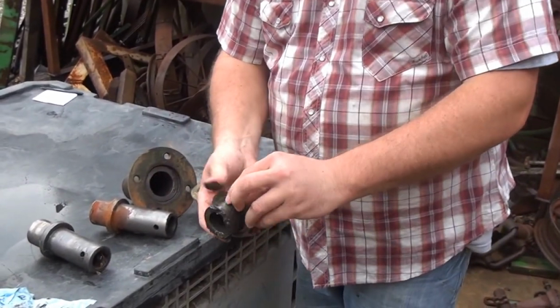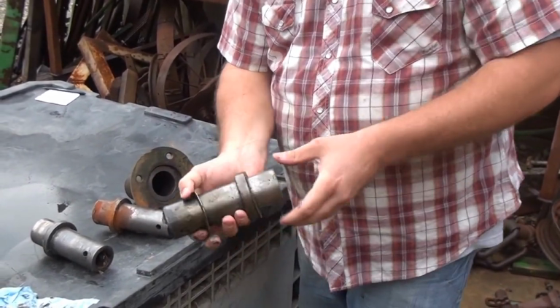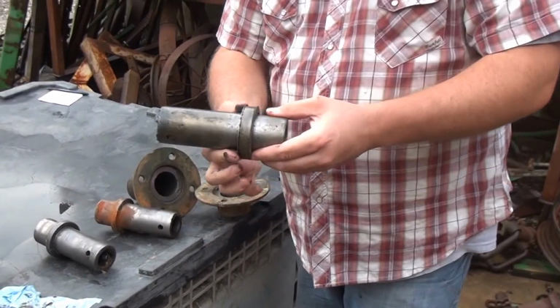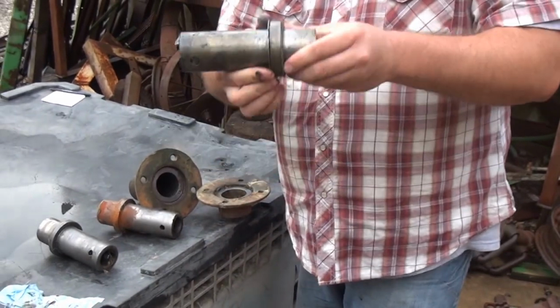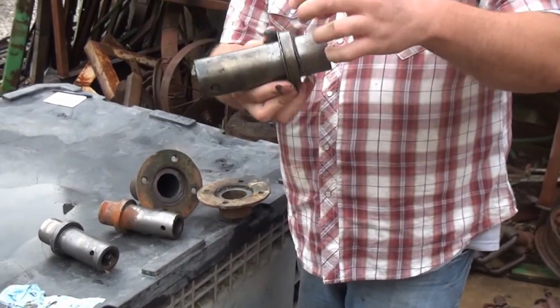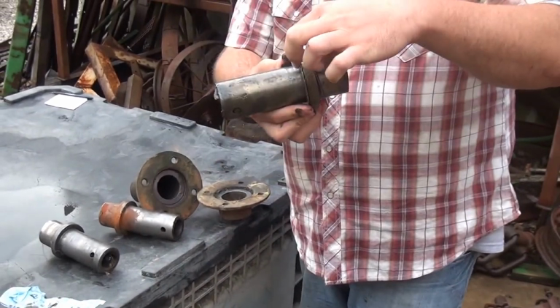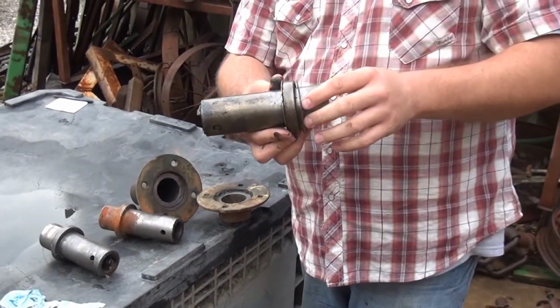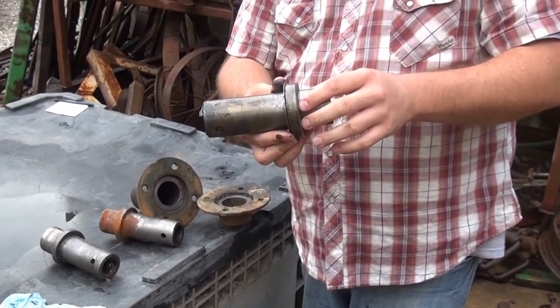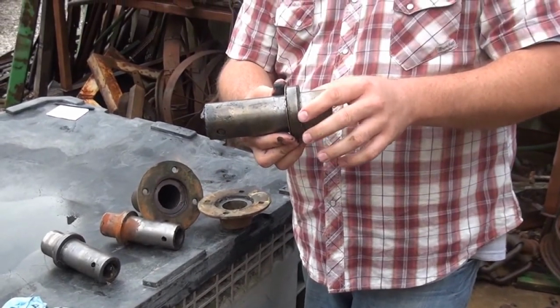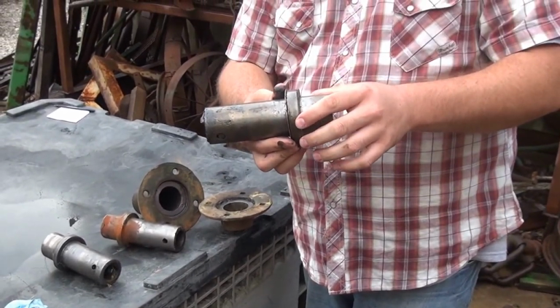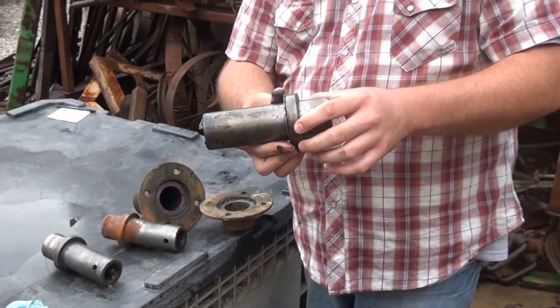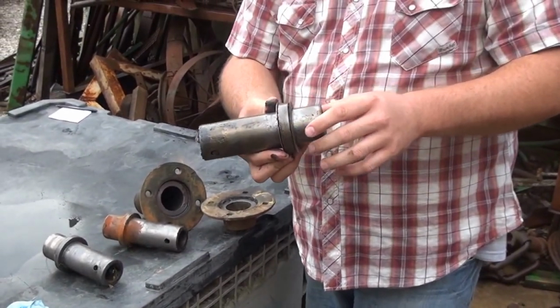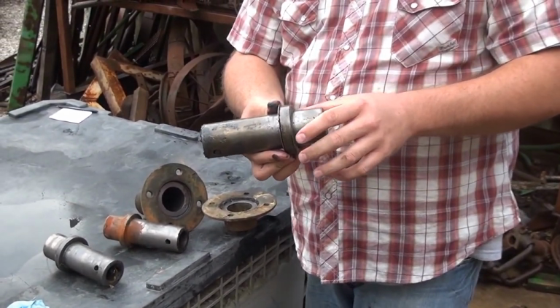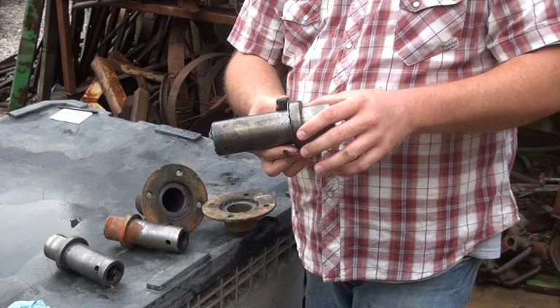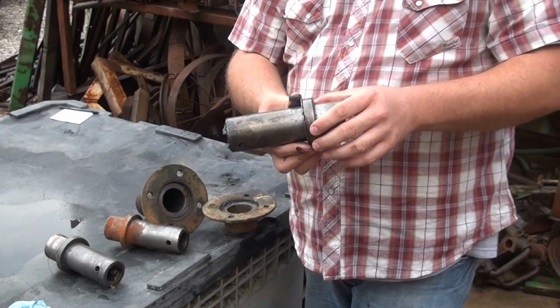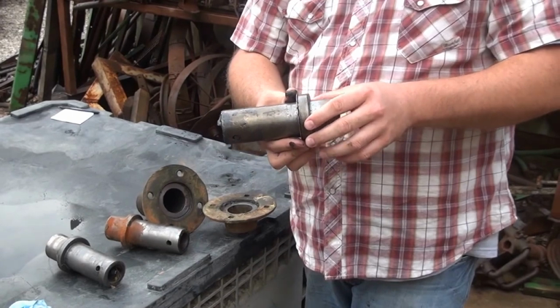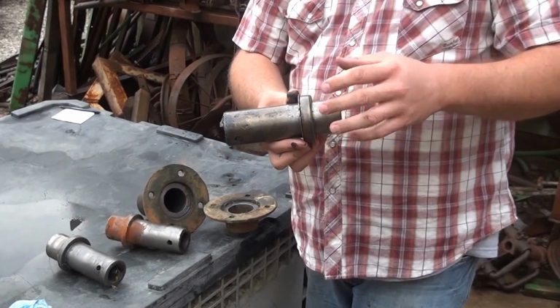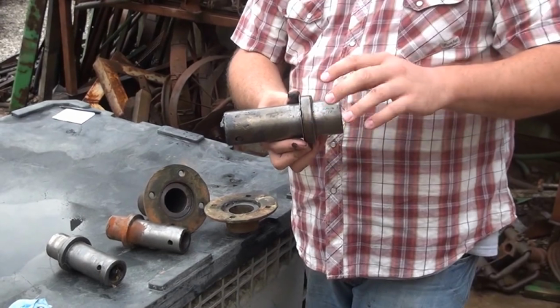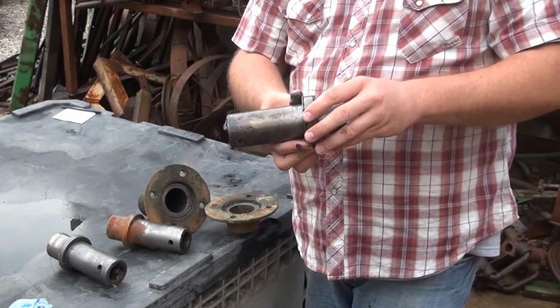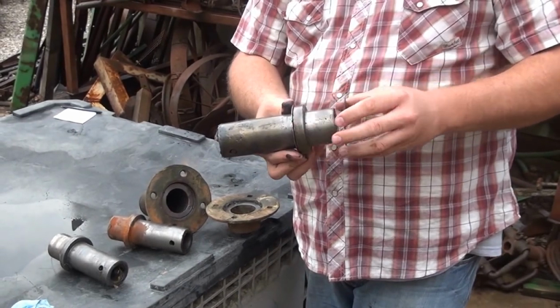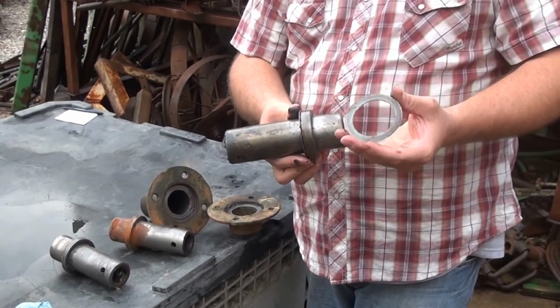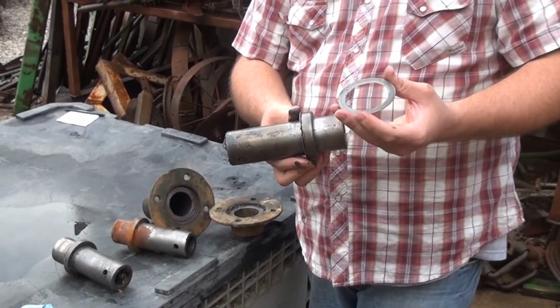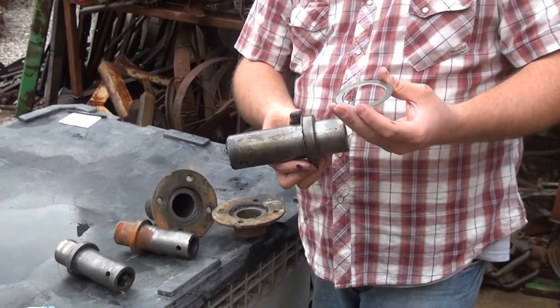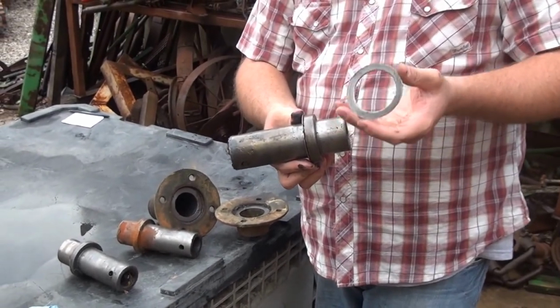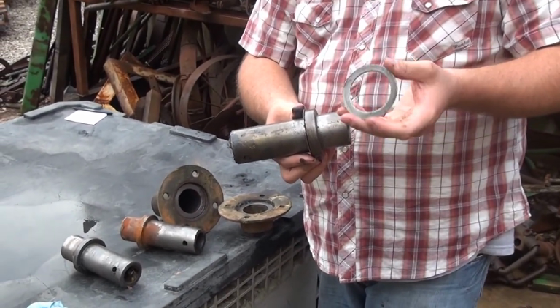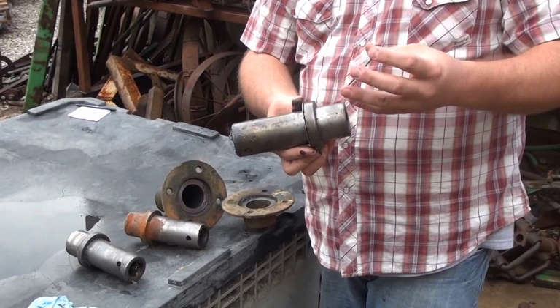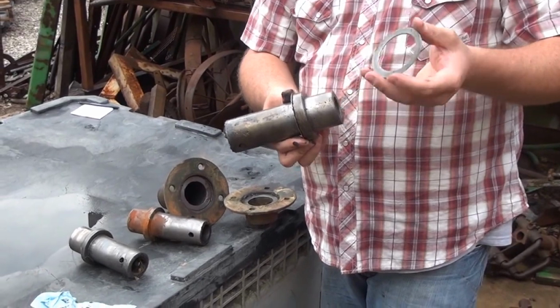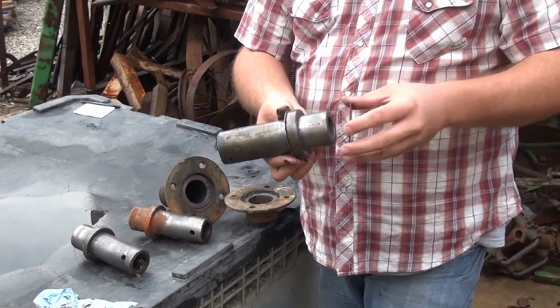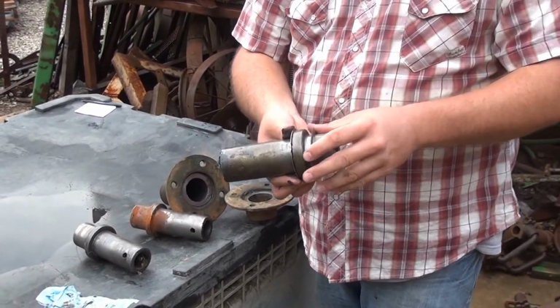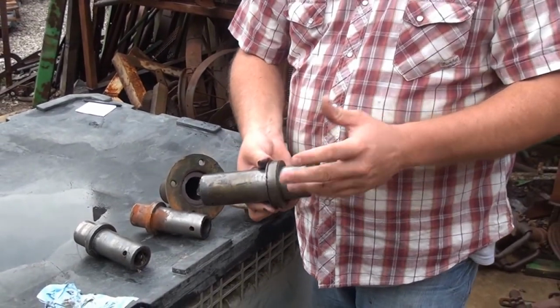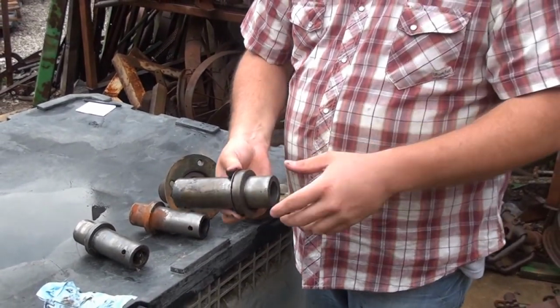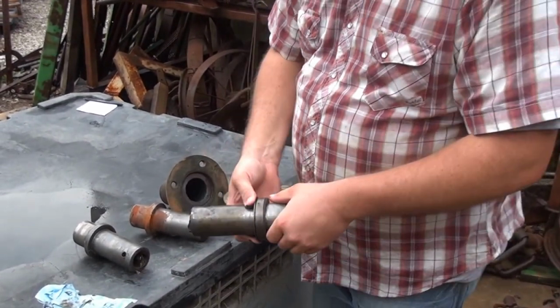These shim washers go on either side of the flange and are designed to take up the play in your axle. If you have a loose or sloppy axle, a lot of times it can be attributed to these shims being worn out or thin. I have new shims available if you need them for most axles.